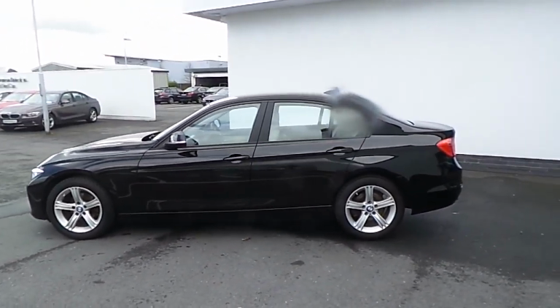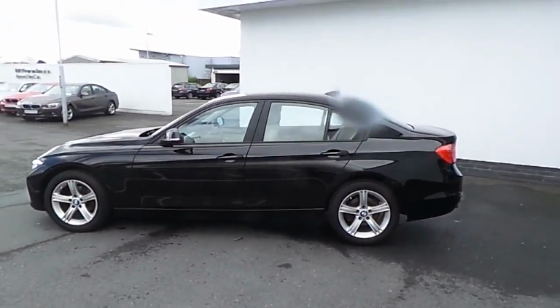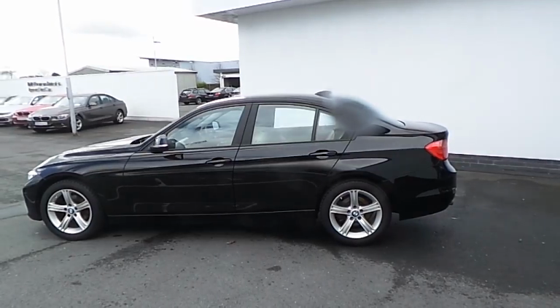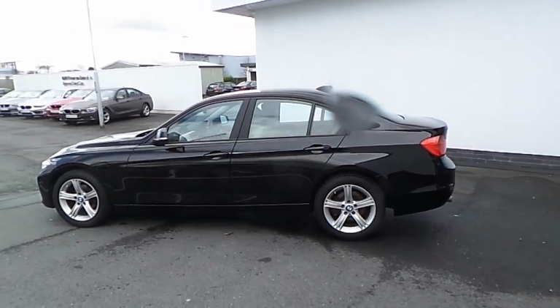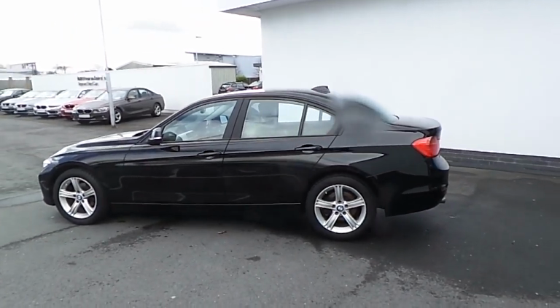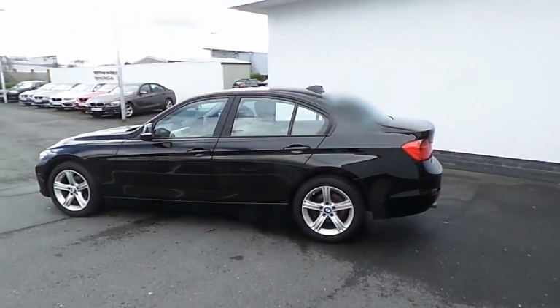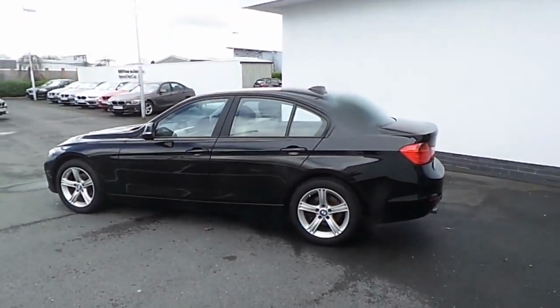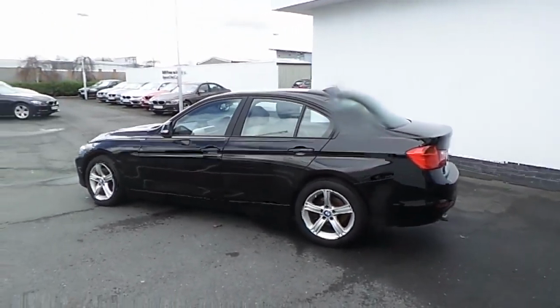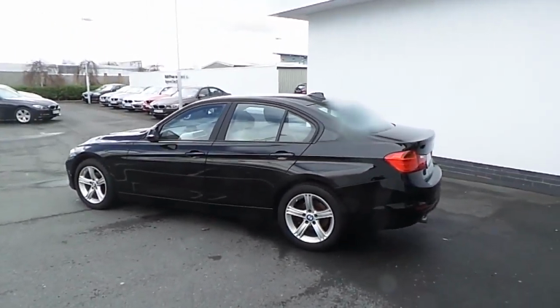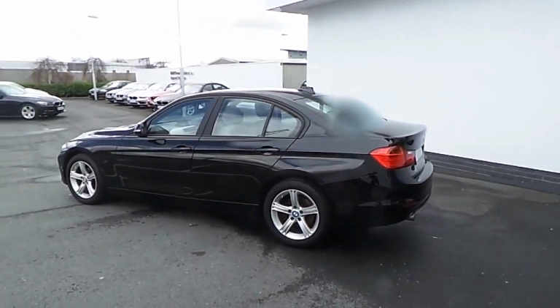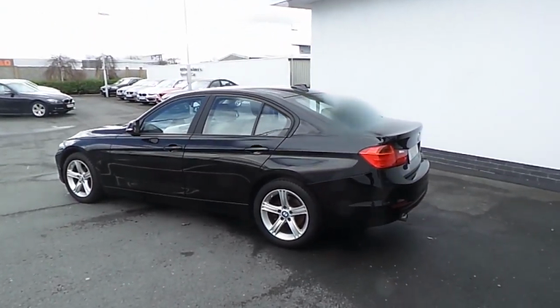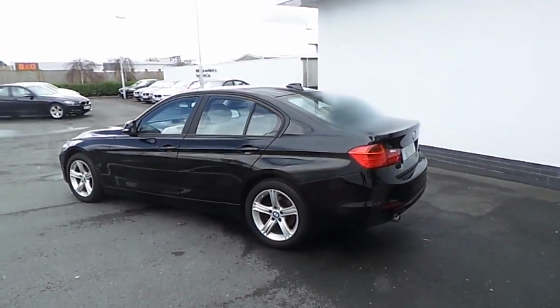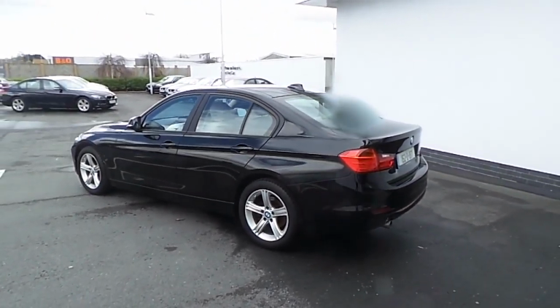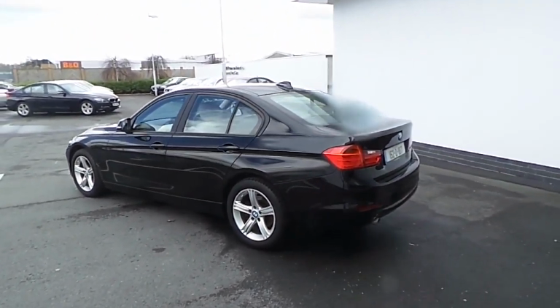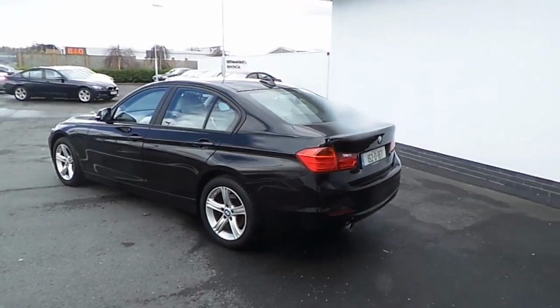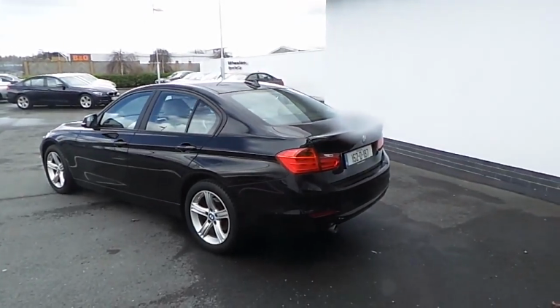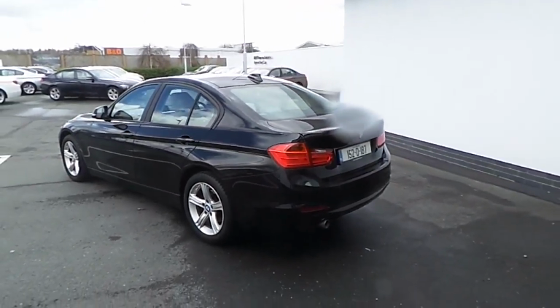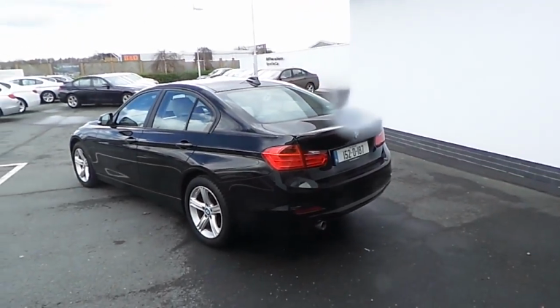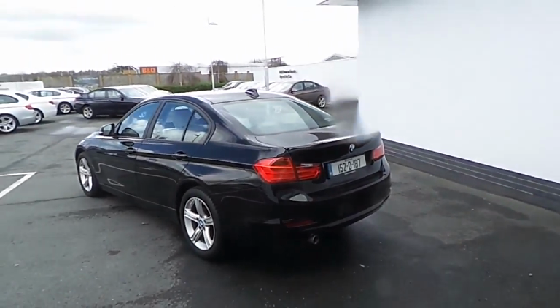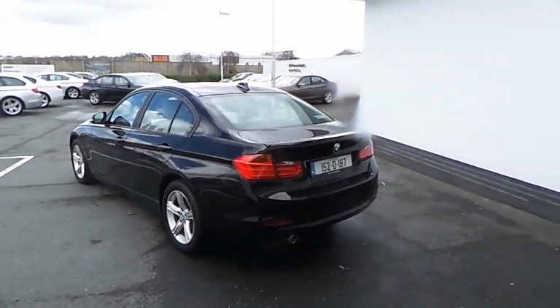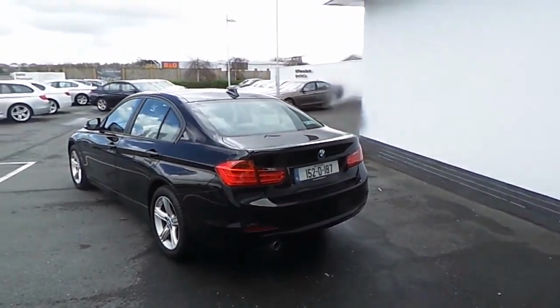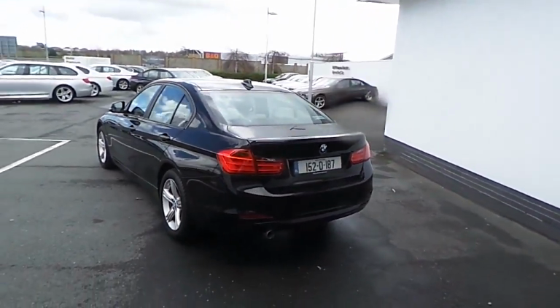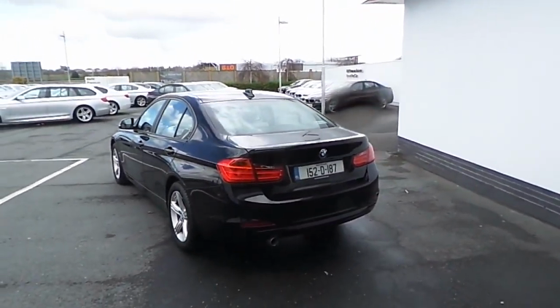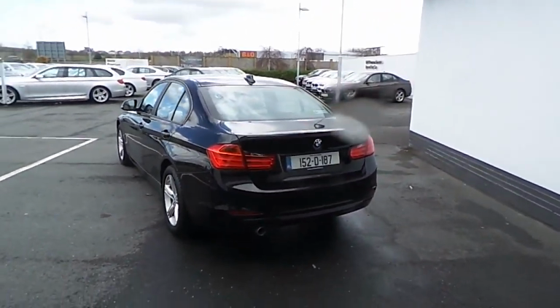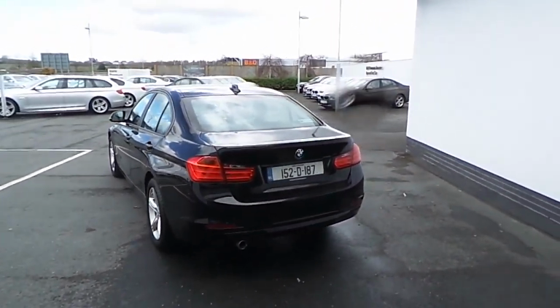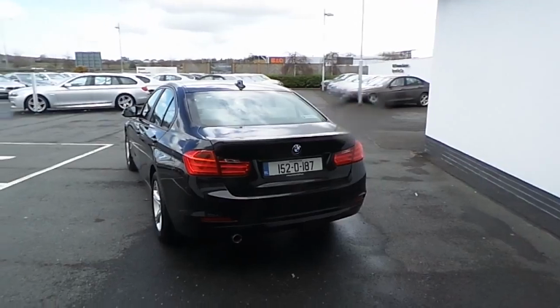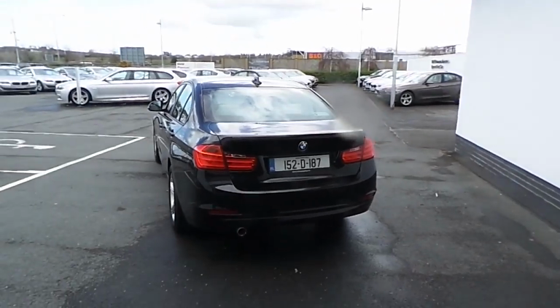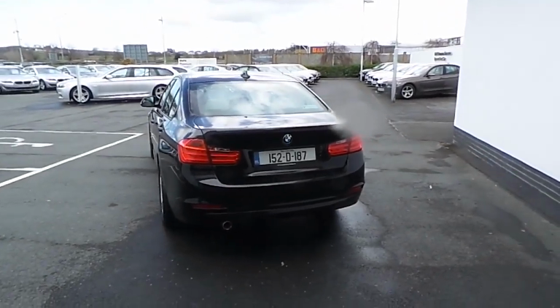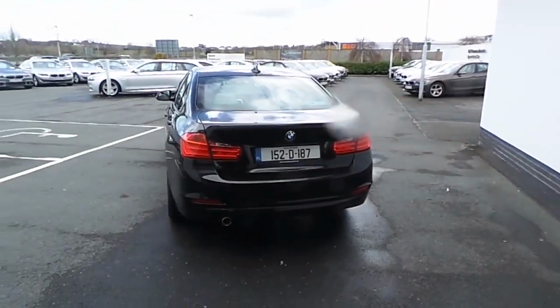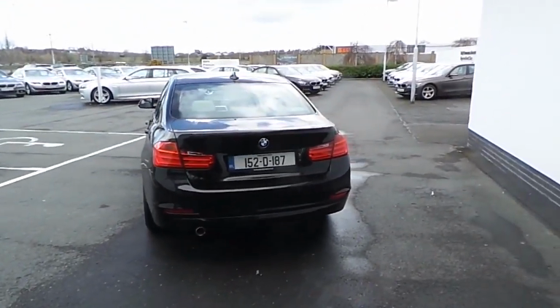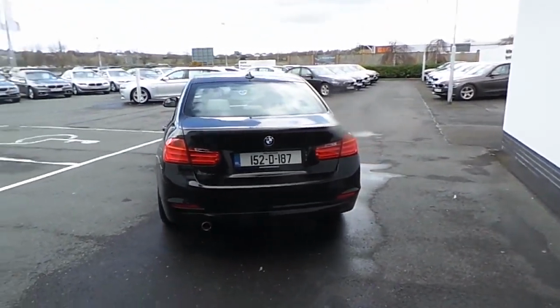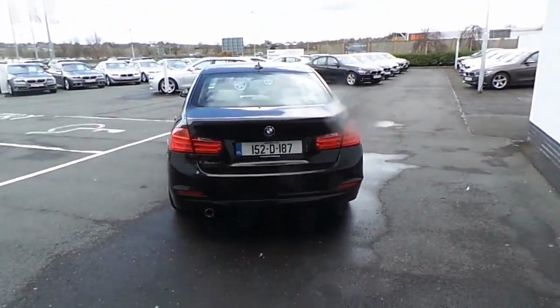This car is a premium selection car, so you get your 24-month BMW unlimited mileage warranty. The car has just over 18,000 kilometres on the clock.